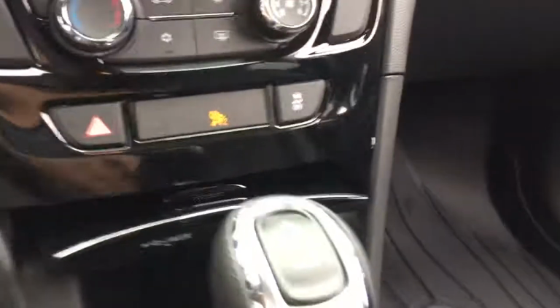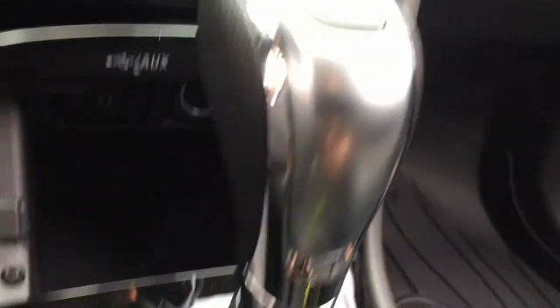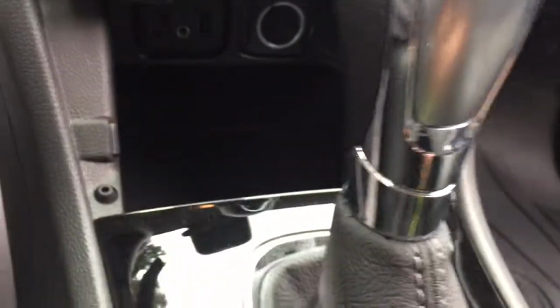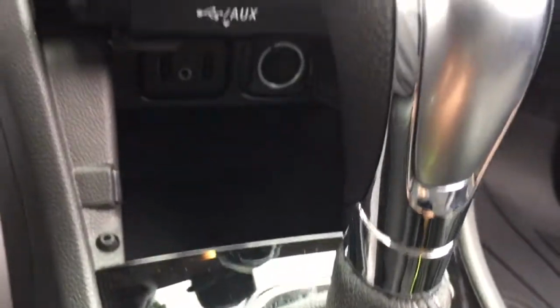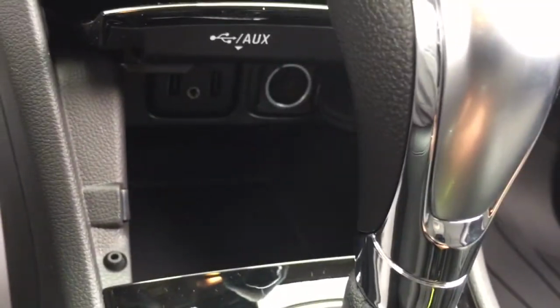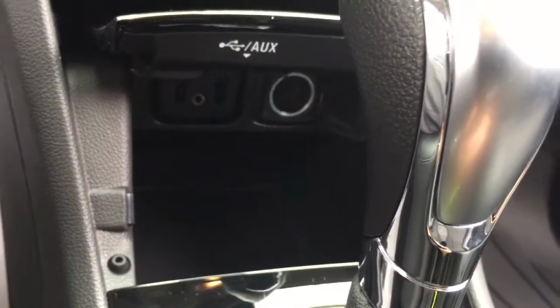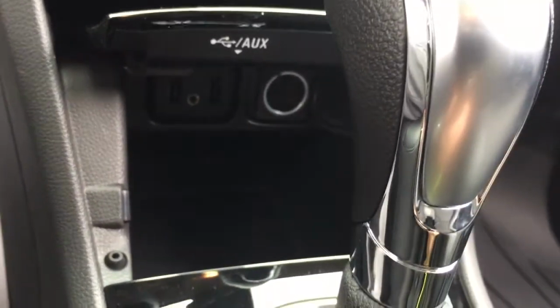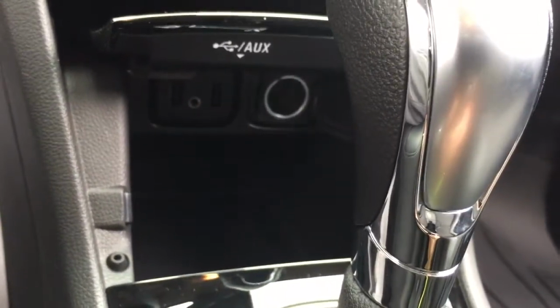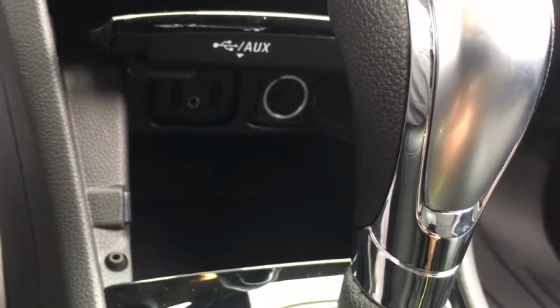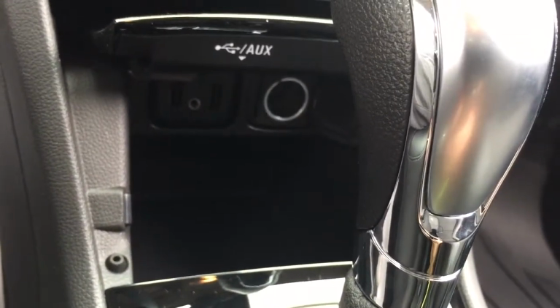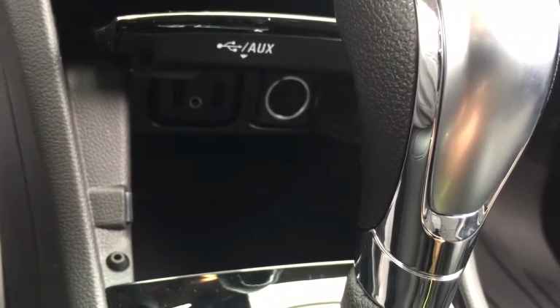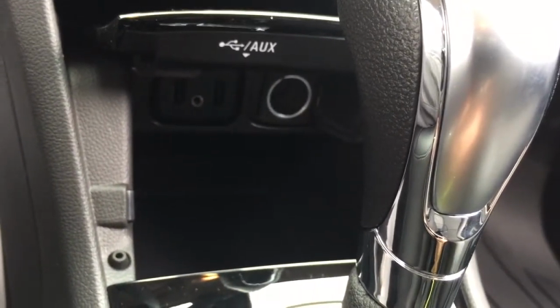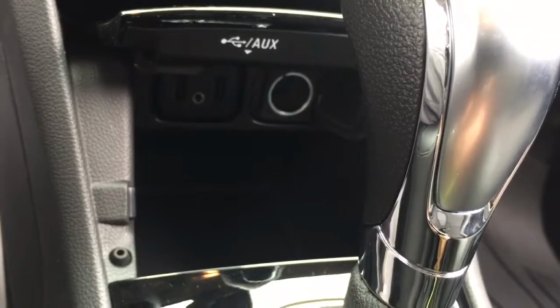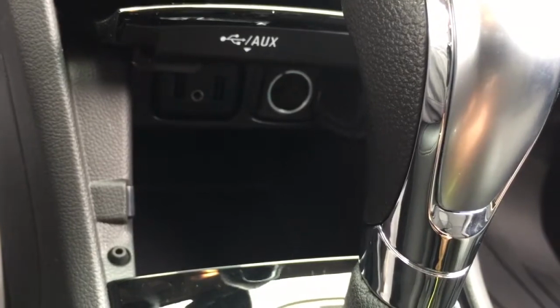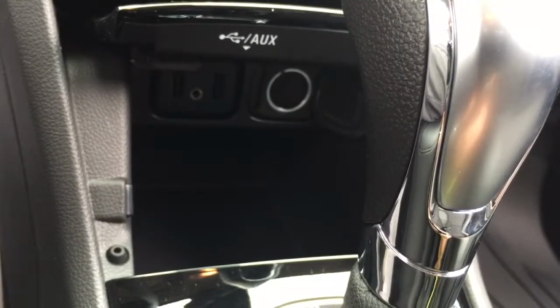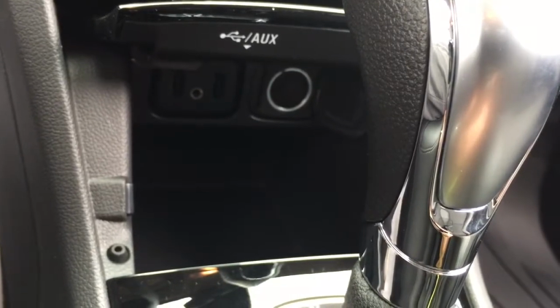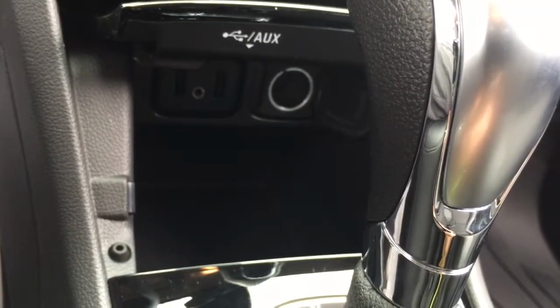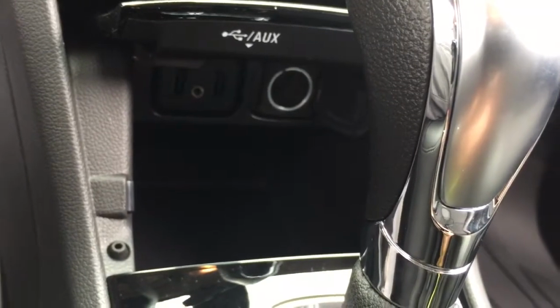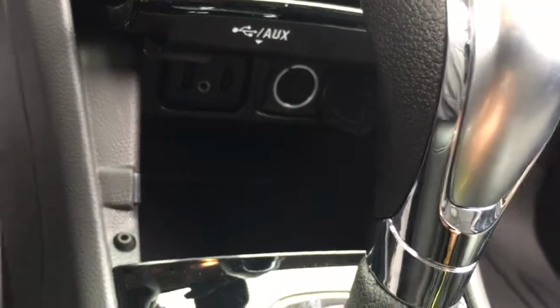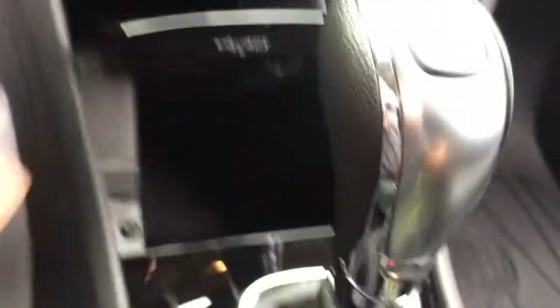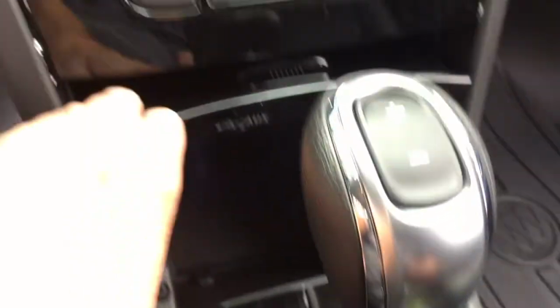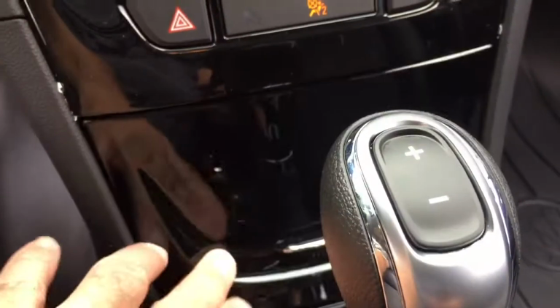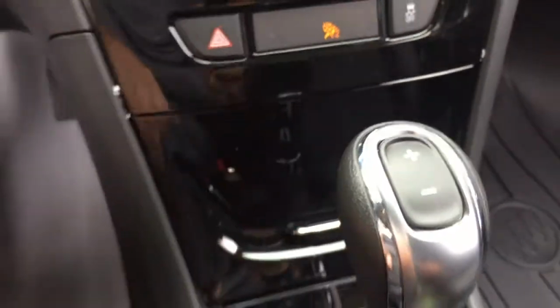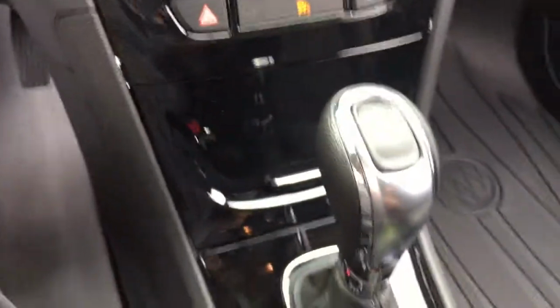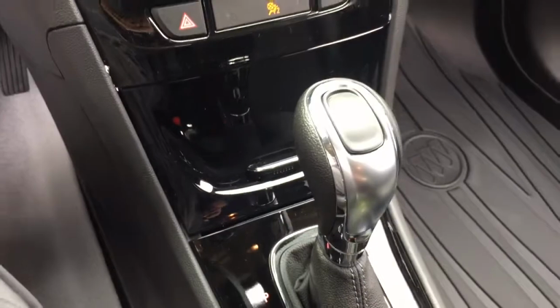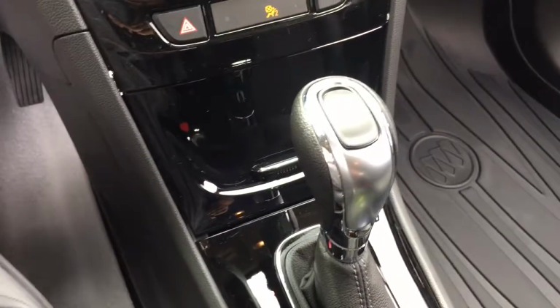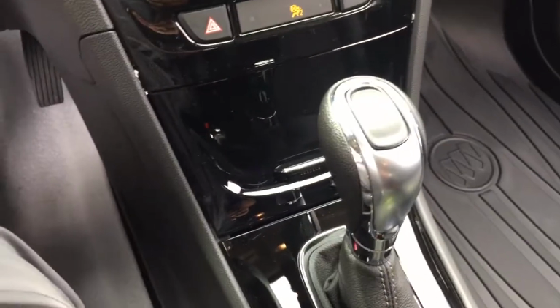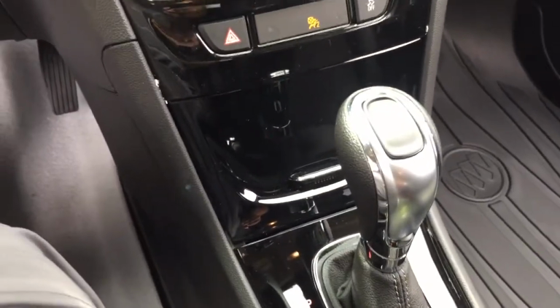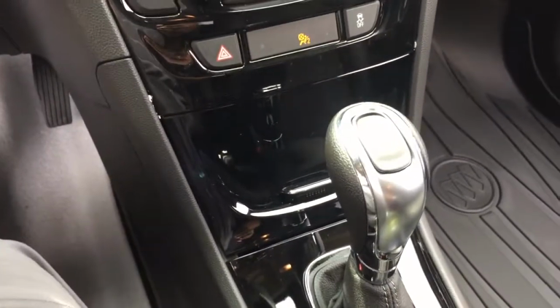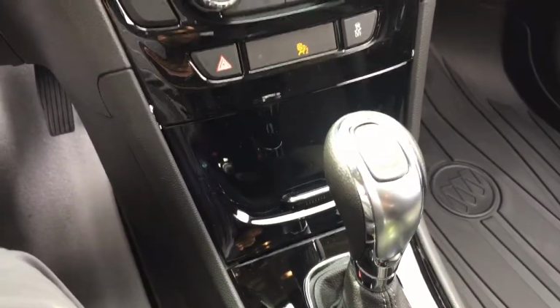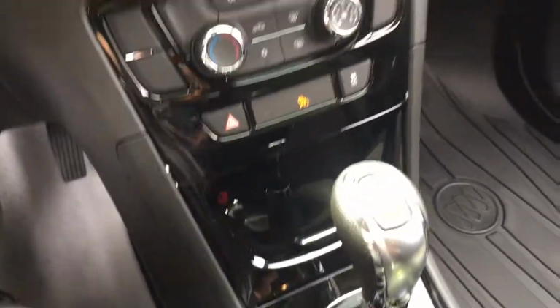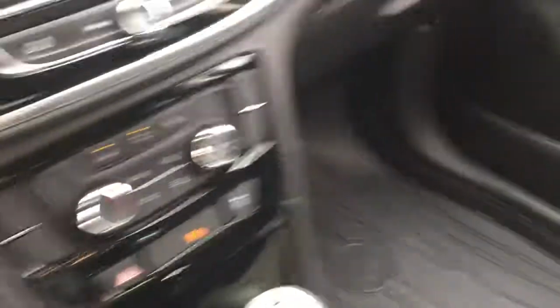Below you've got a place you can put your device — two USB, auxiliary, and 12 volt. You can plug in there, power up, and stream your music, then close the lid. You don't even have to worry about USB cables running everywhere.